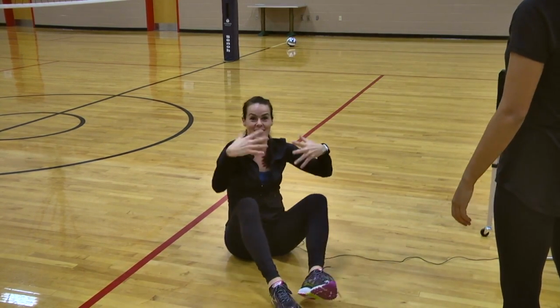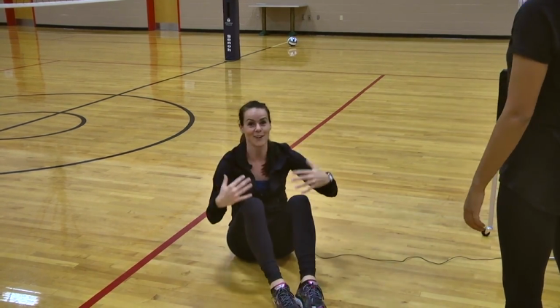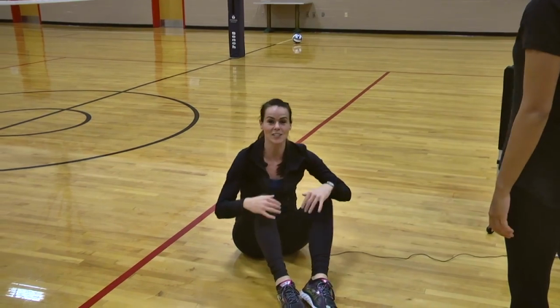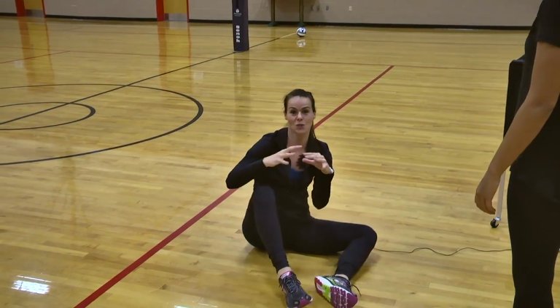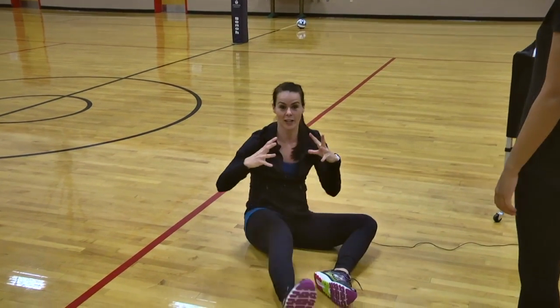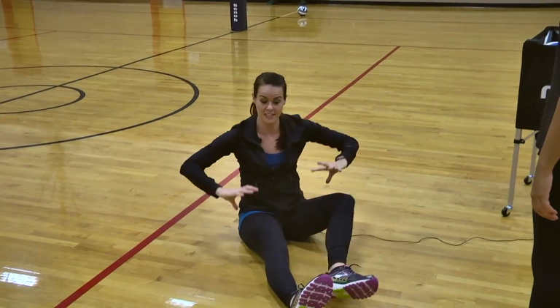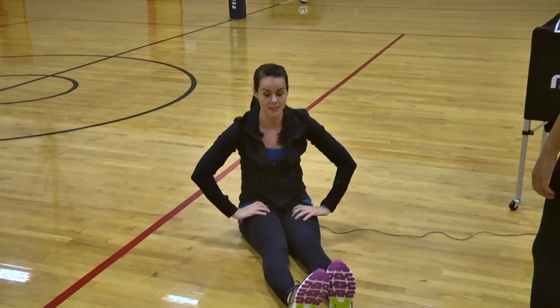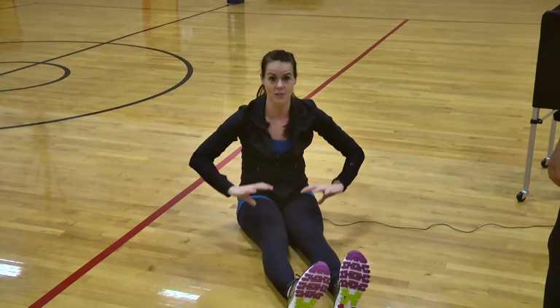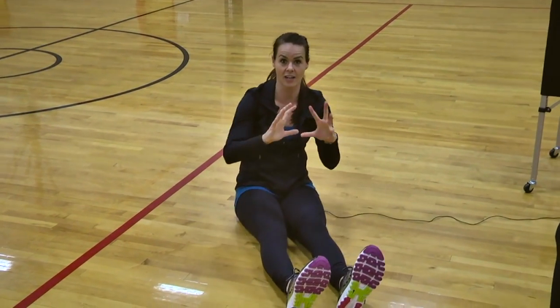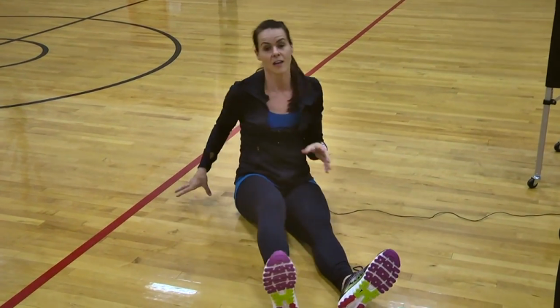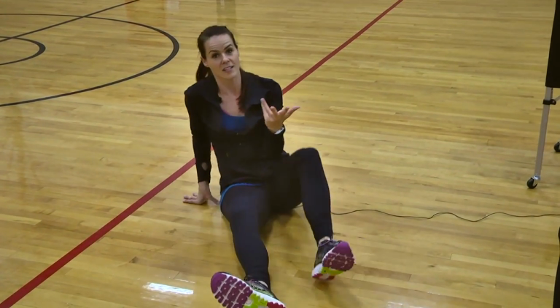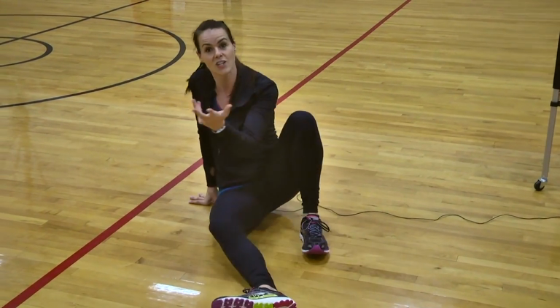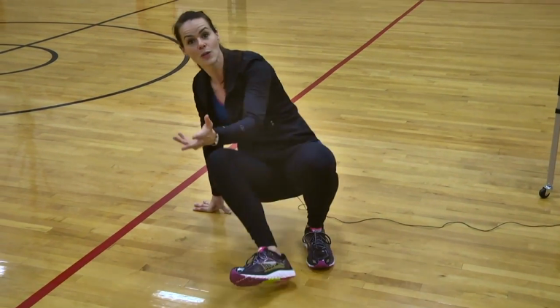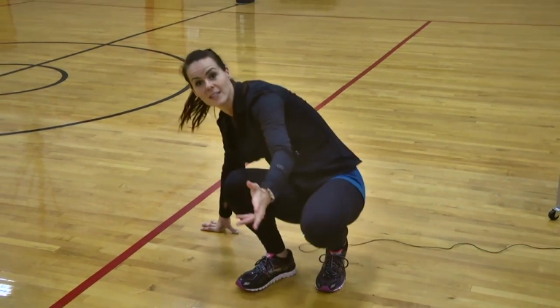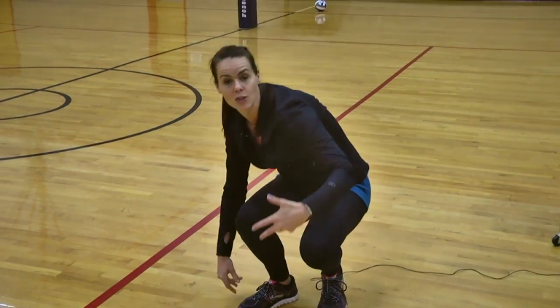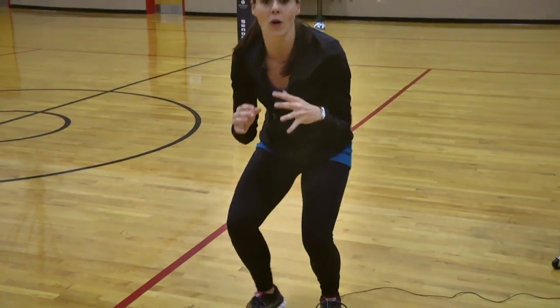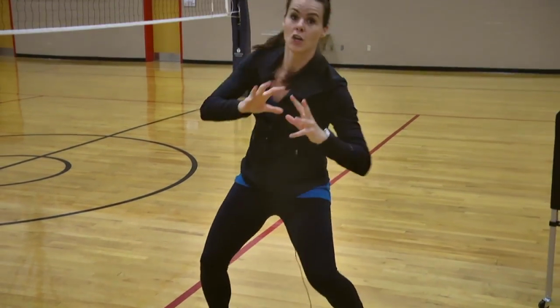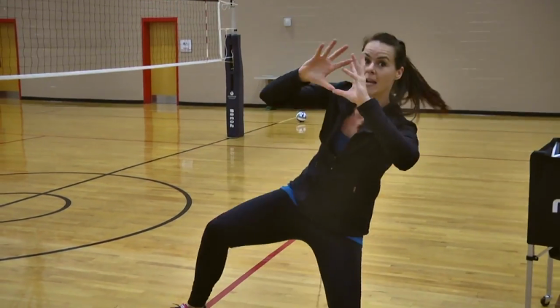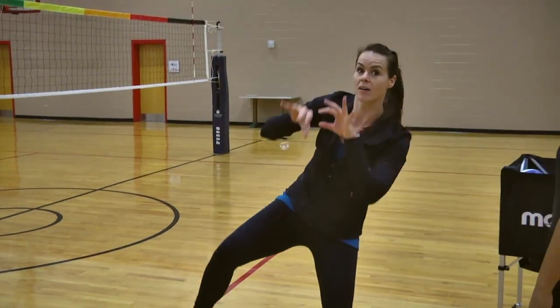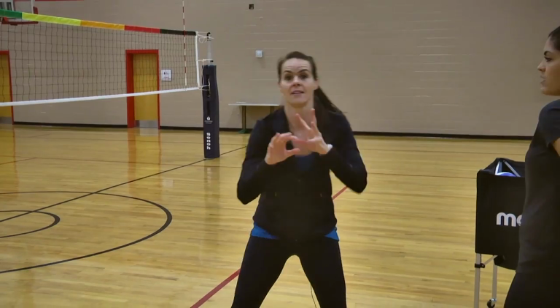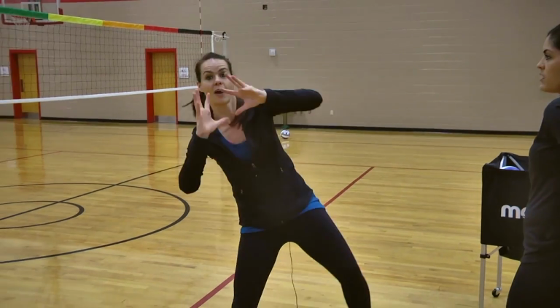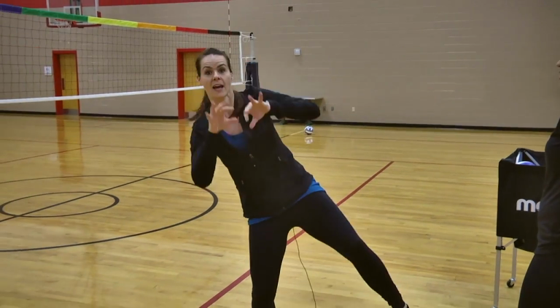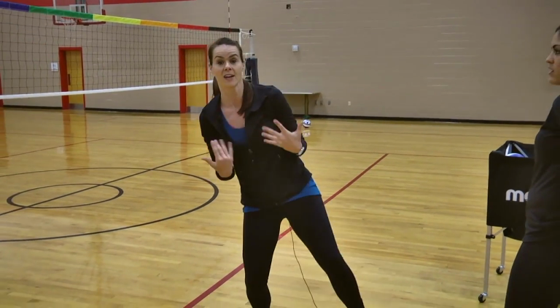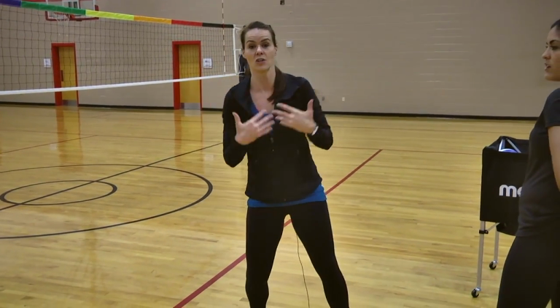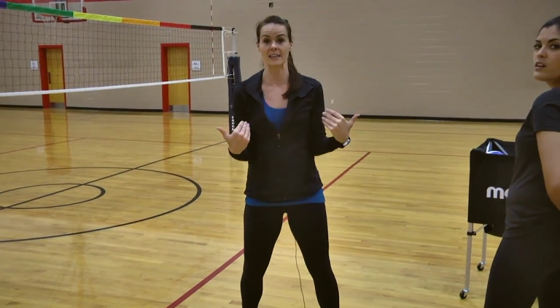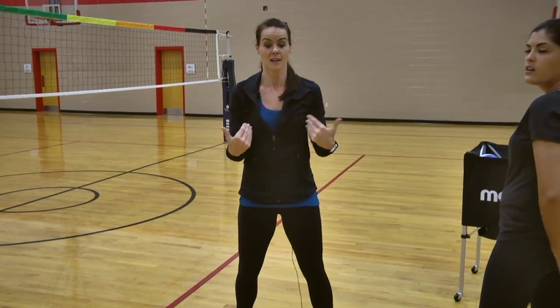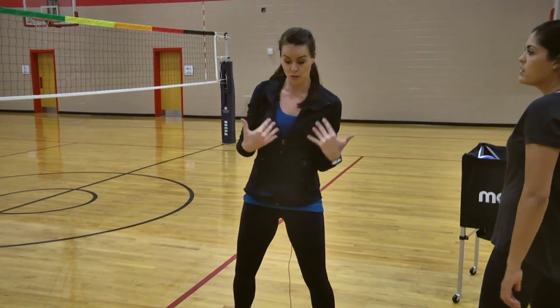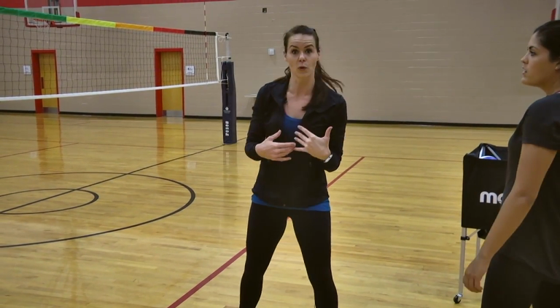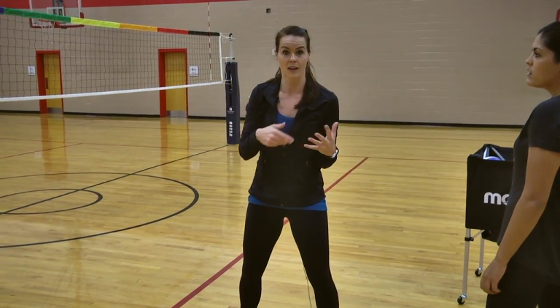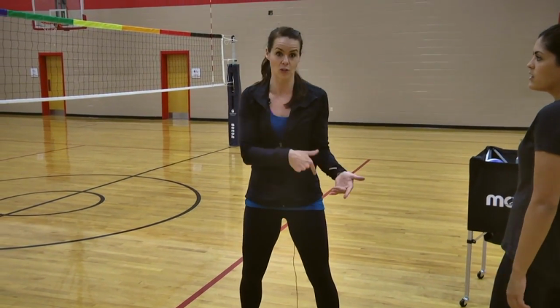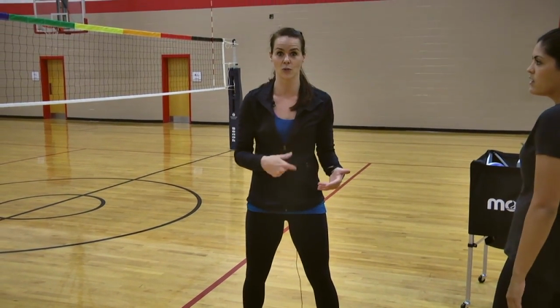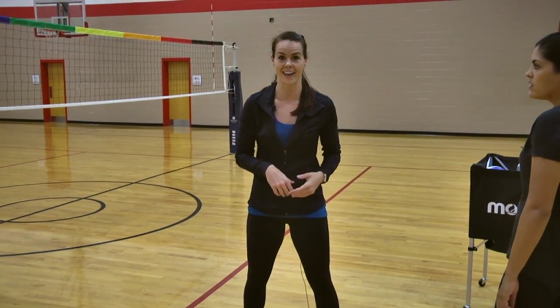So there you have it. It's a fun drill to work on stability with your setter, because eventually when you get to the court you take balls that are outside. And actually, you can take that to the floor after you do a drill like that.